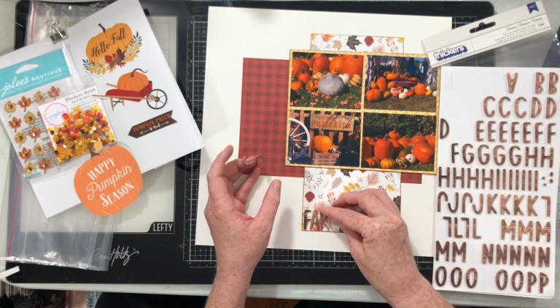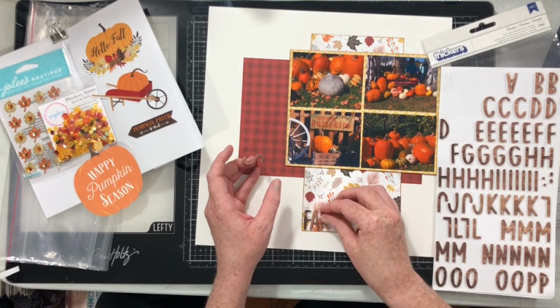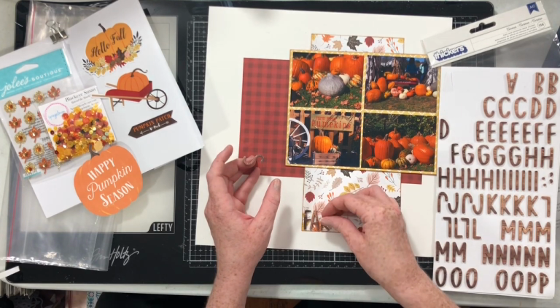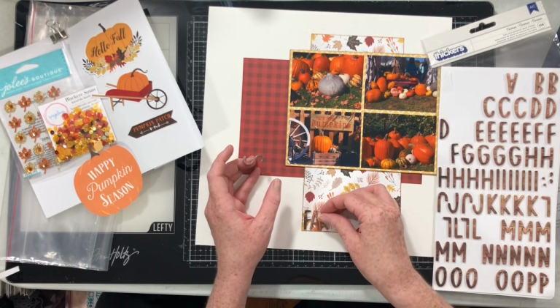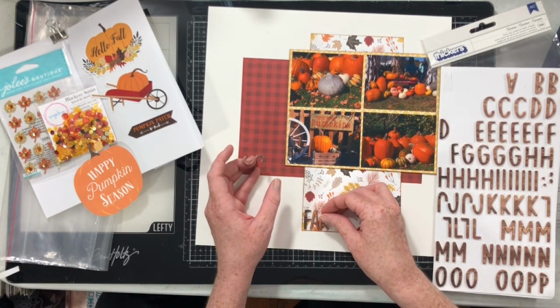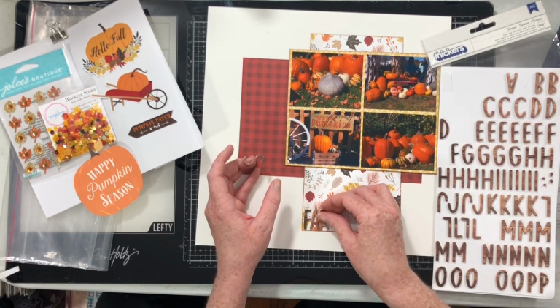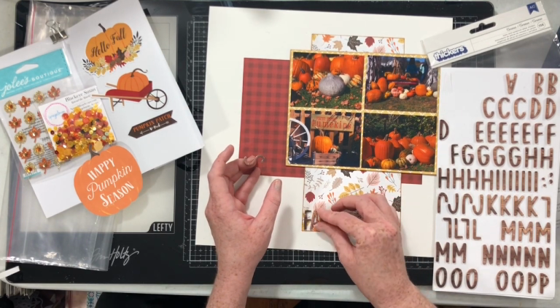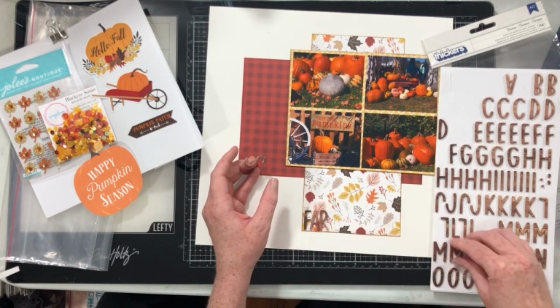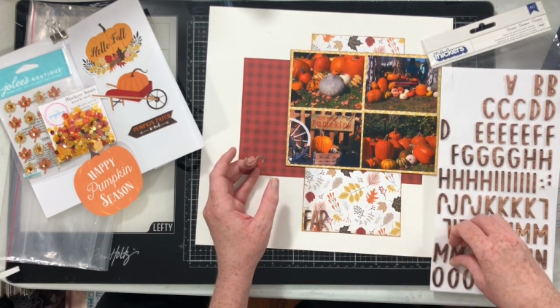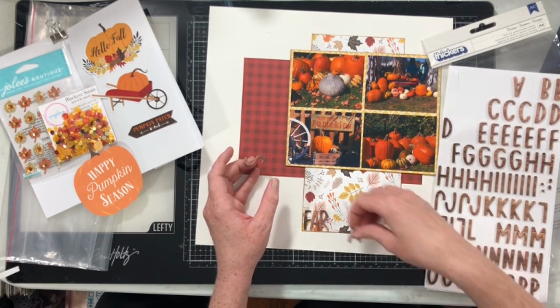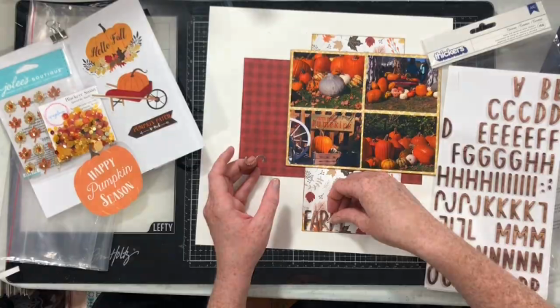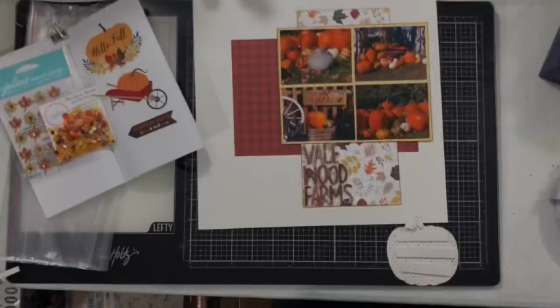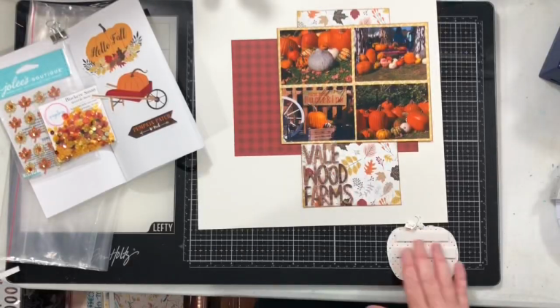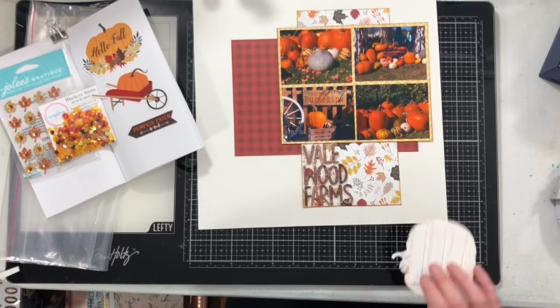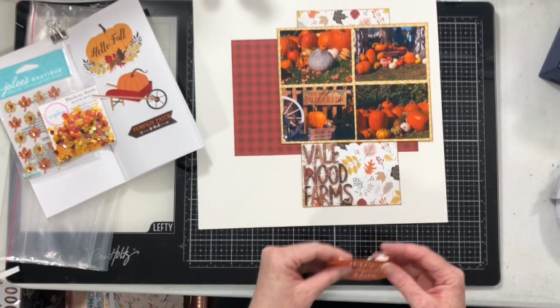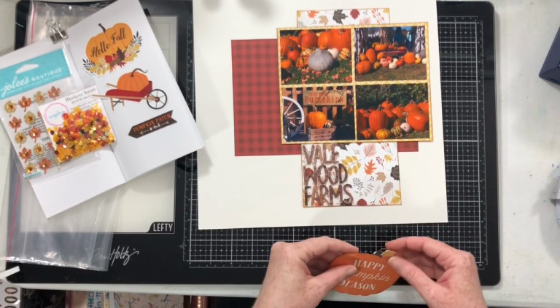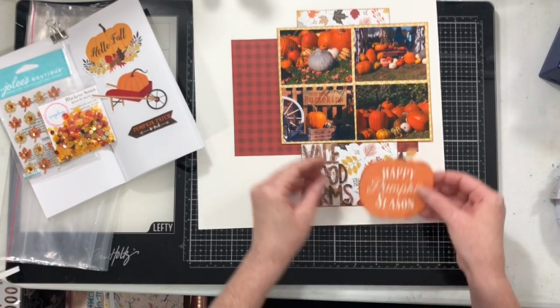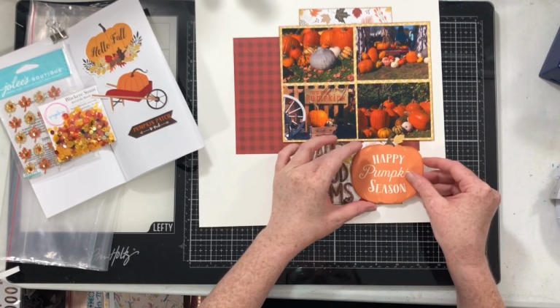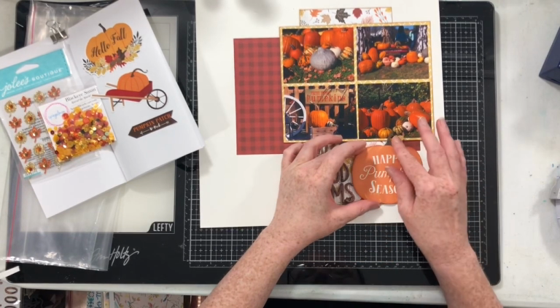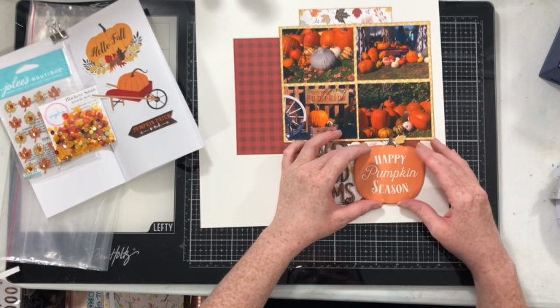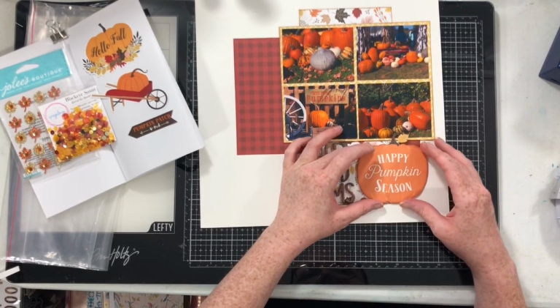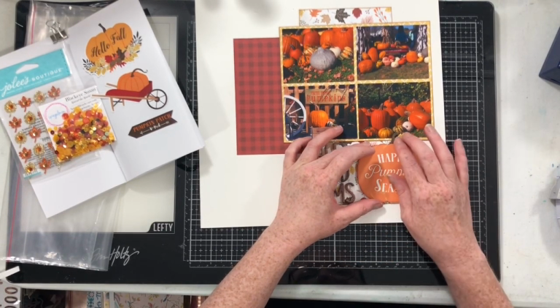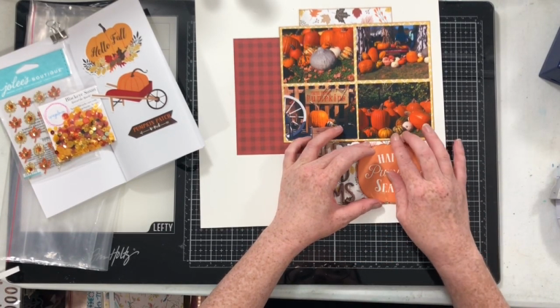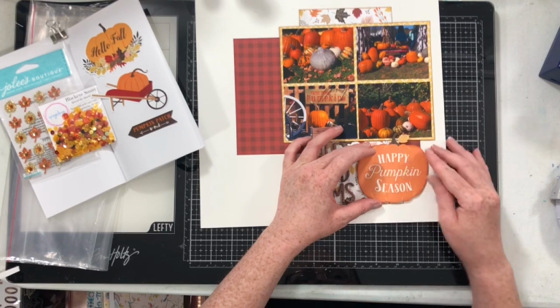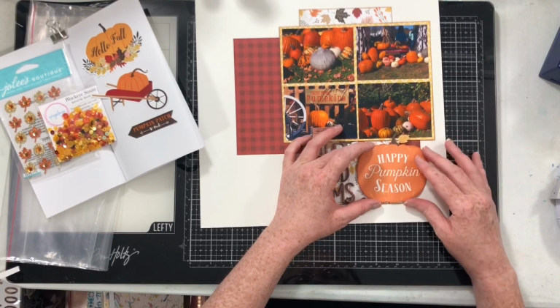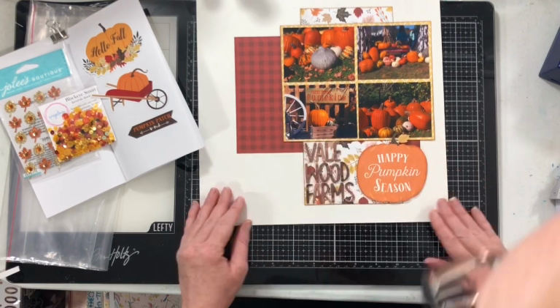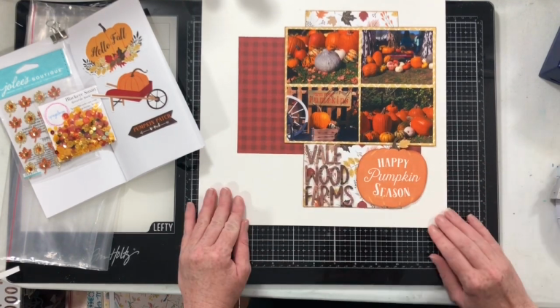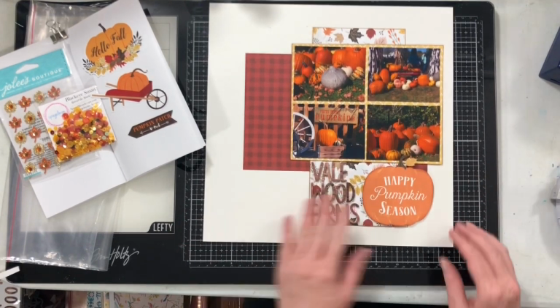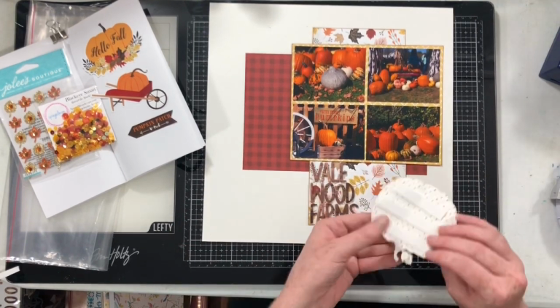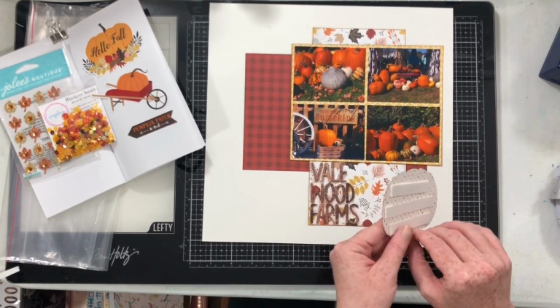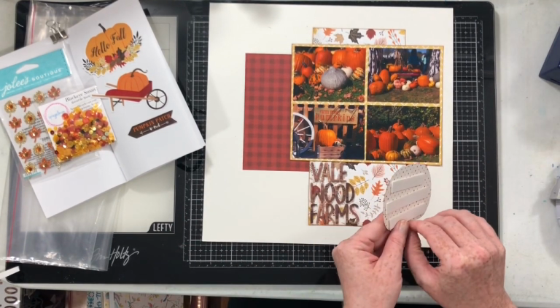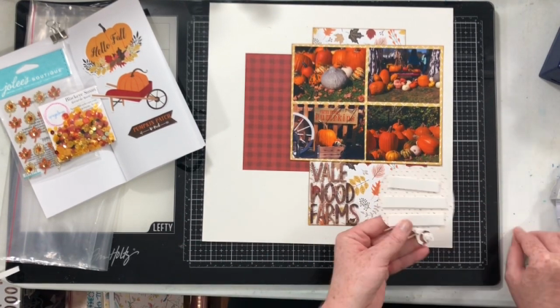Together they're going to kind of create my title, although I think 'happy pumpkin season' is more prominent and is what I would consider to be the title. The Vailwood Farms is just the location of where we were when I took these photos.